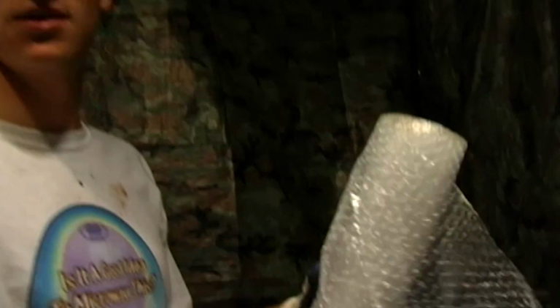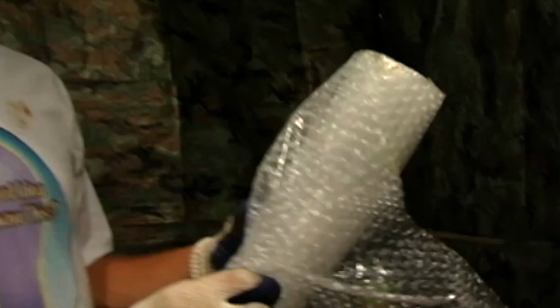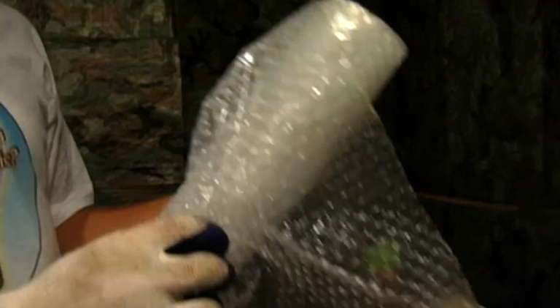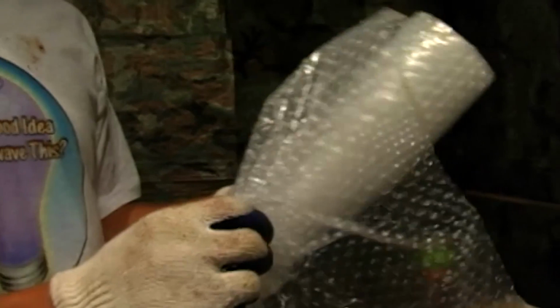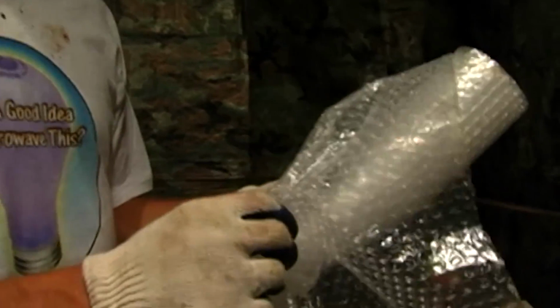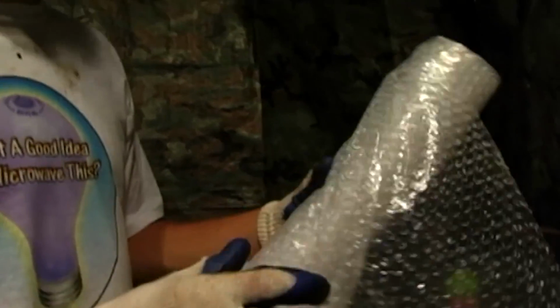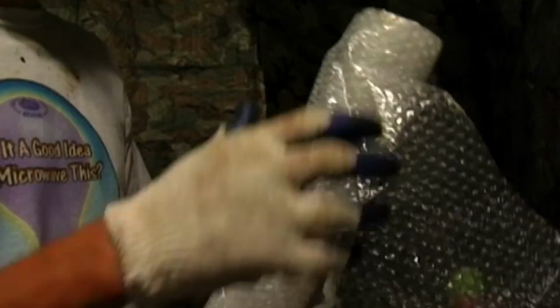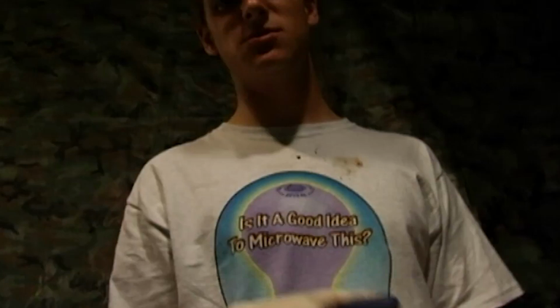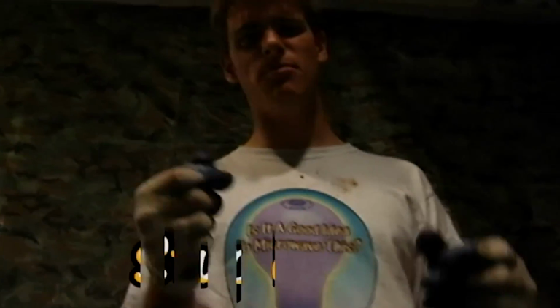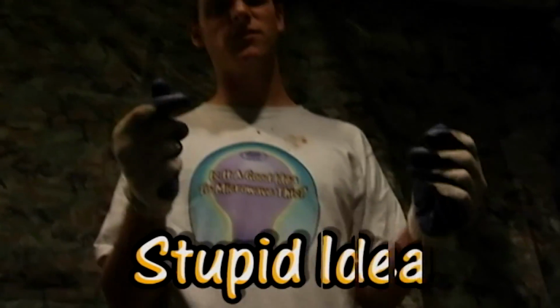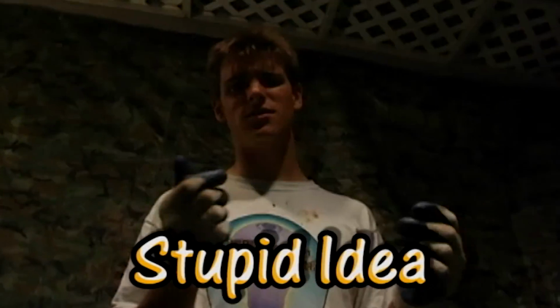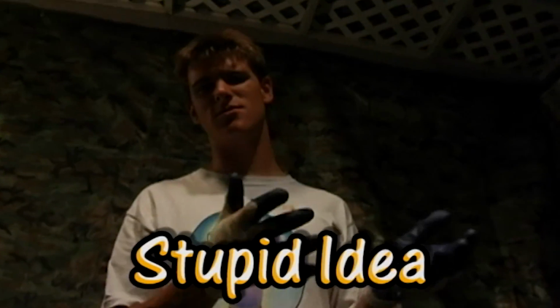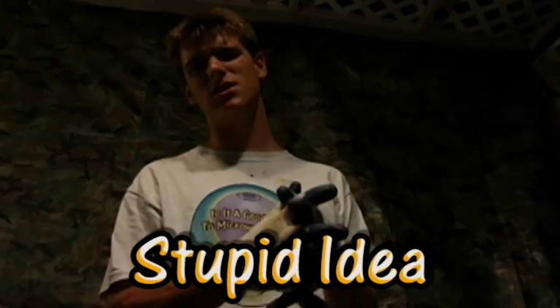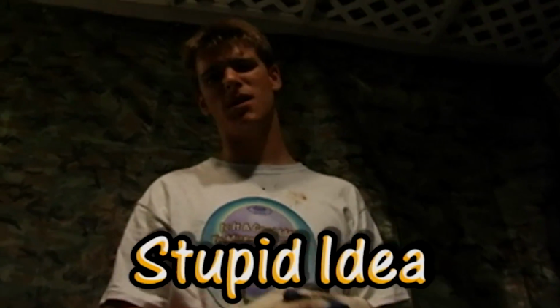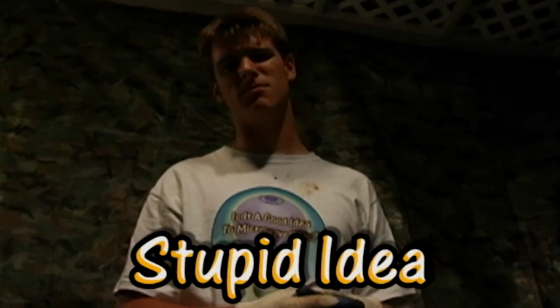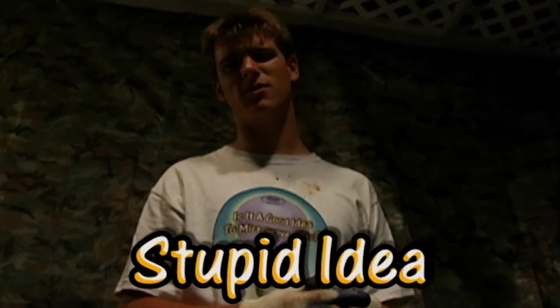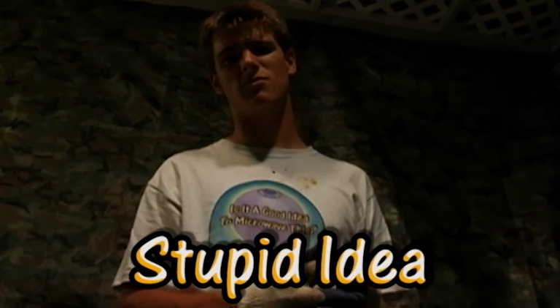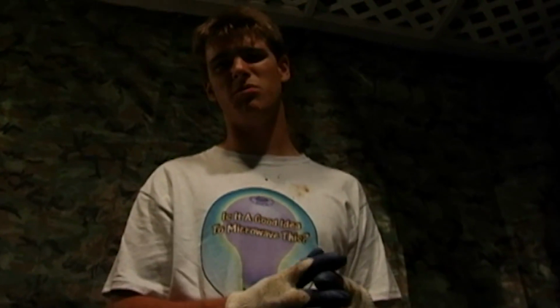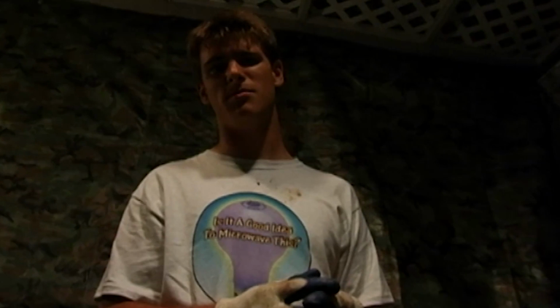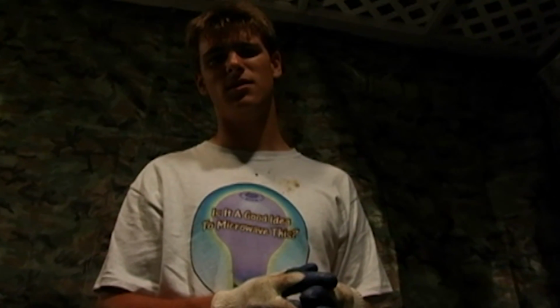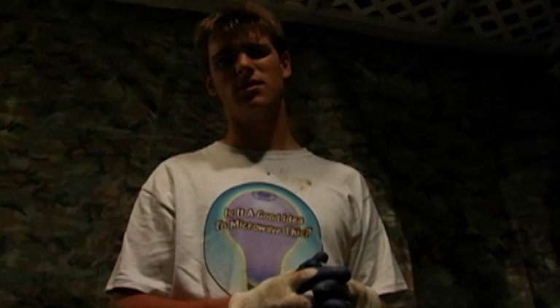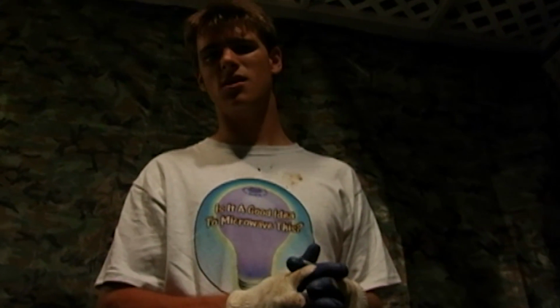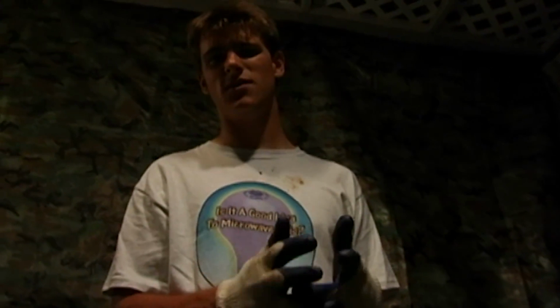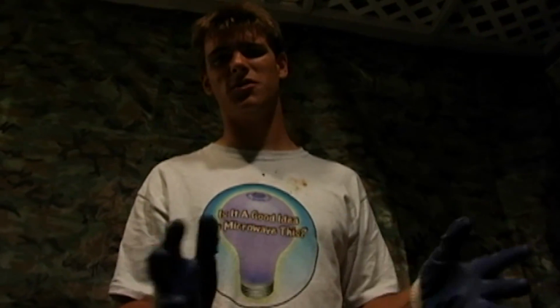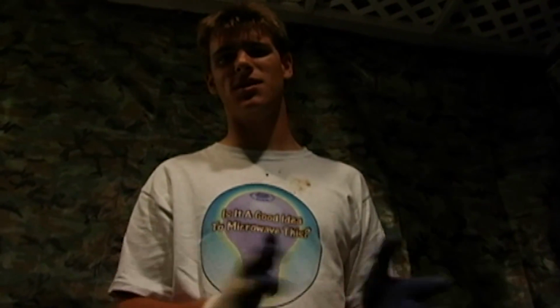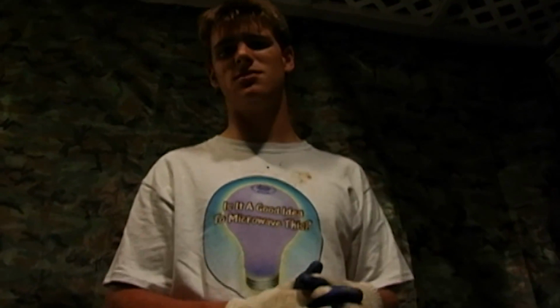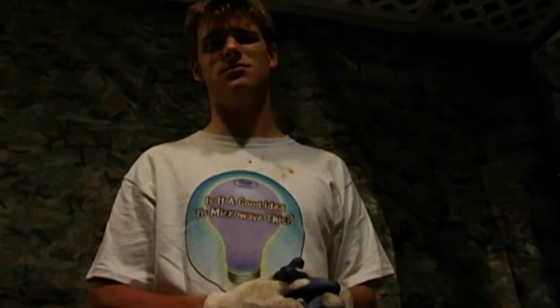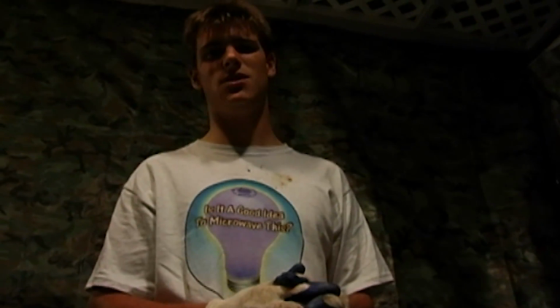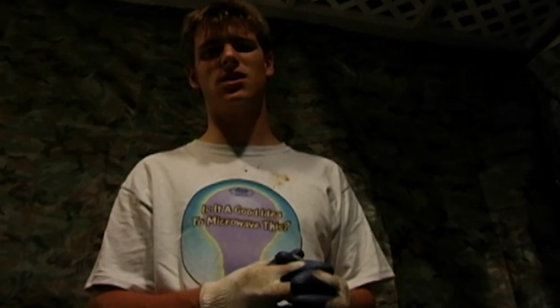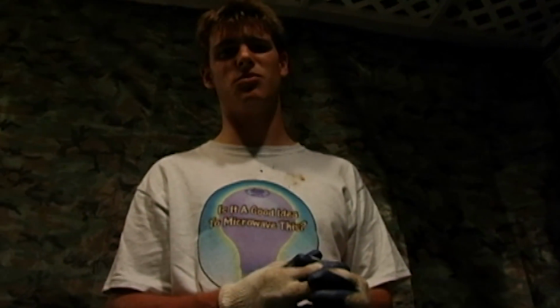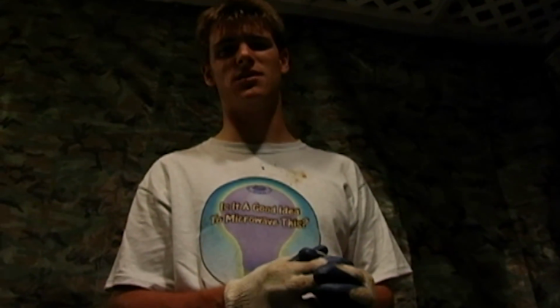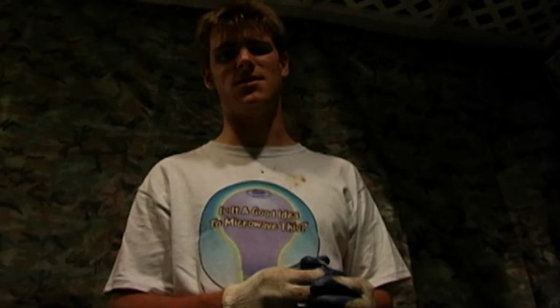I thought of it first, people. If you have bubble wrap, just pop it with your fingers. You don't need to pop it in the microwave — it won't pop. Sorry if you have arthritis. I'm getting a break this way.